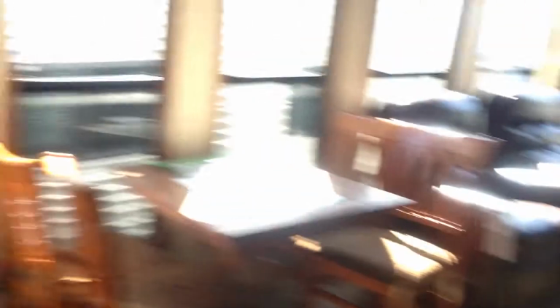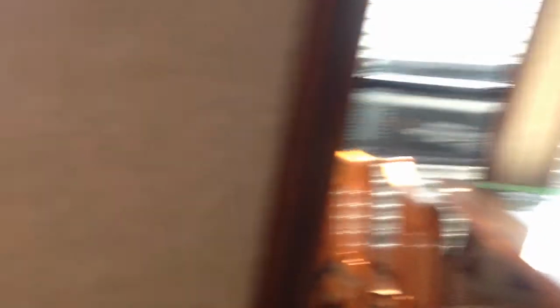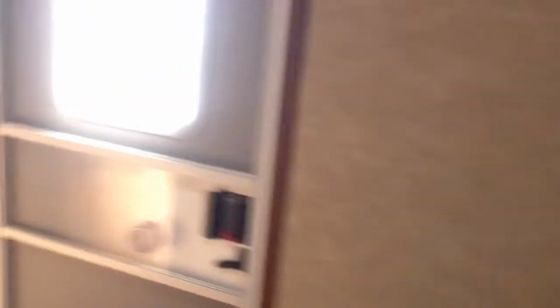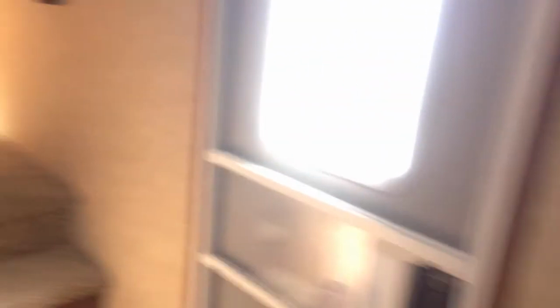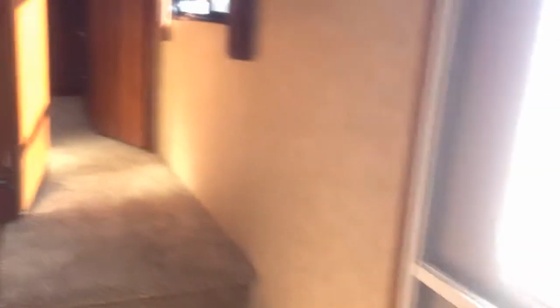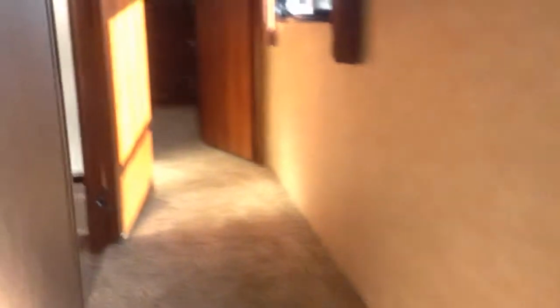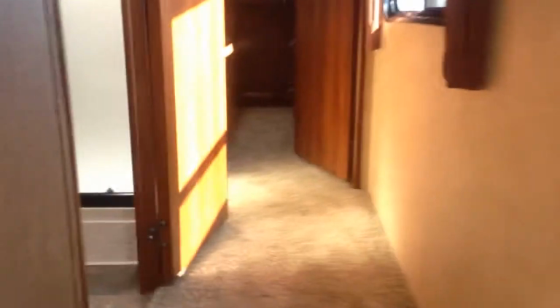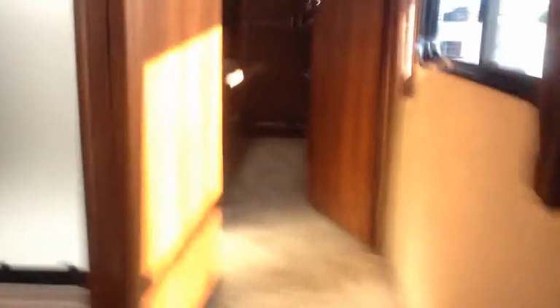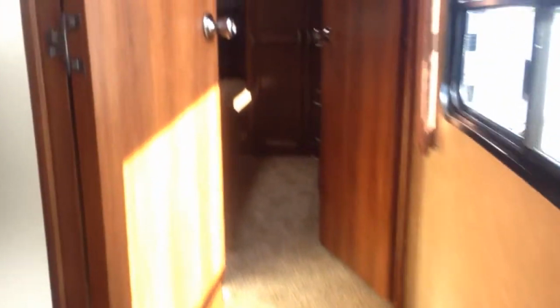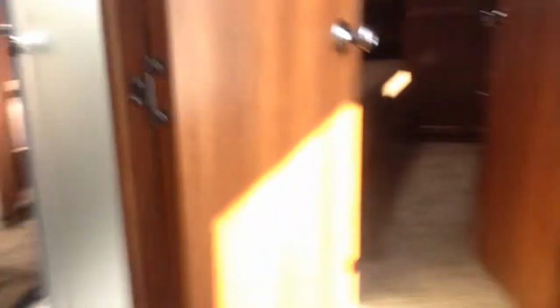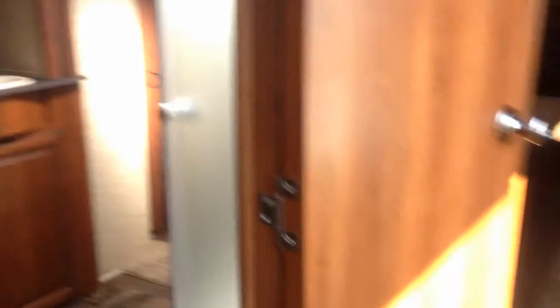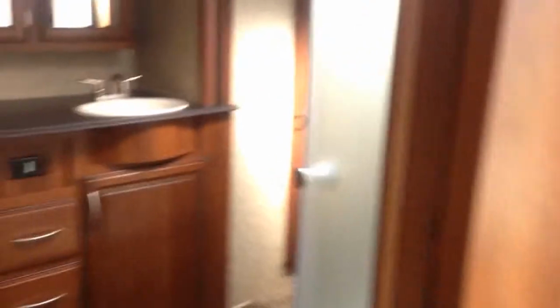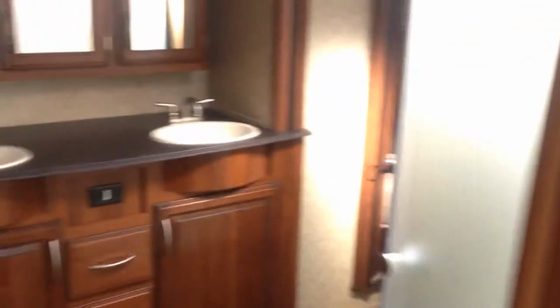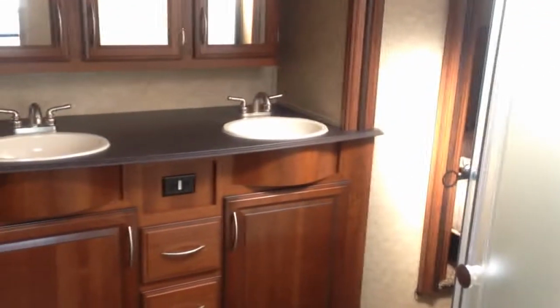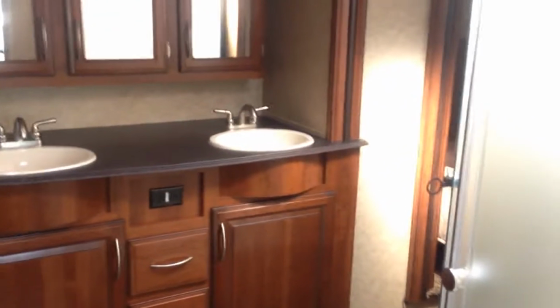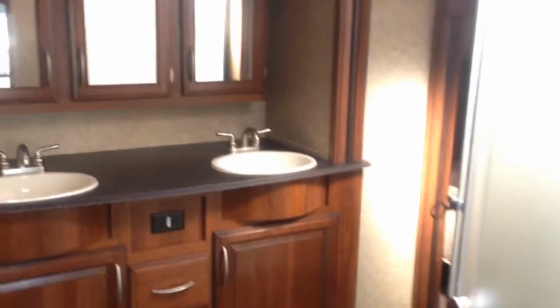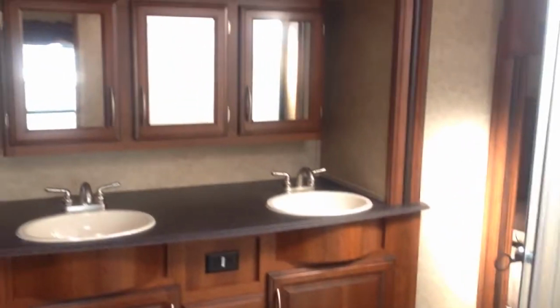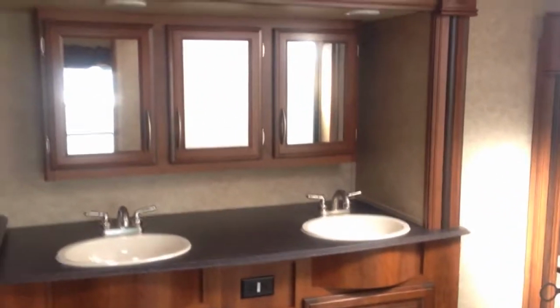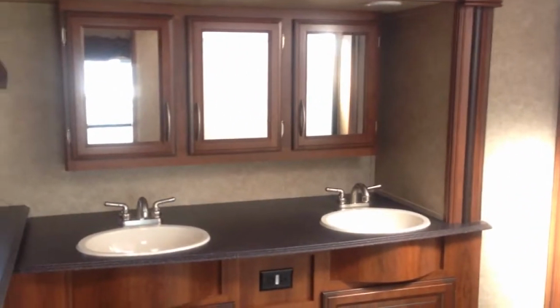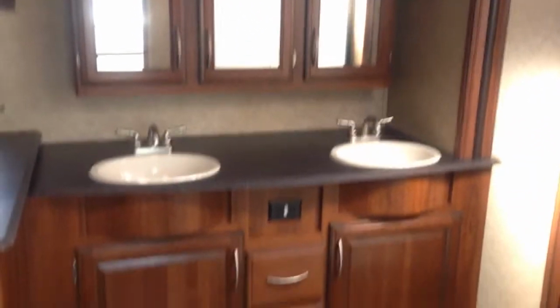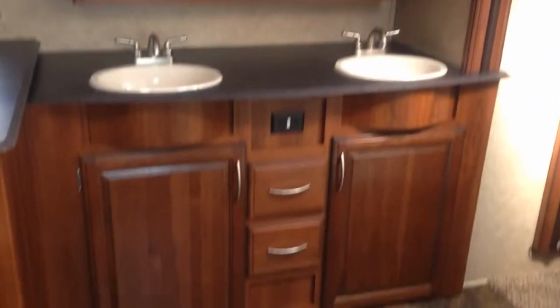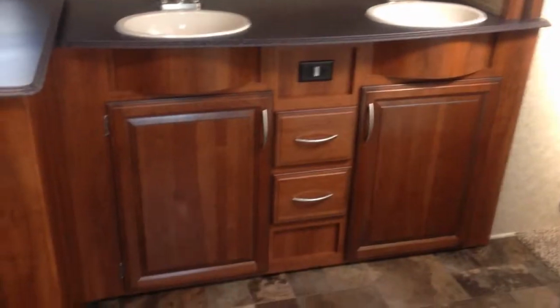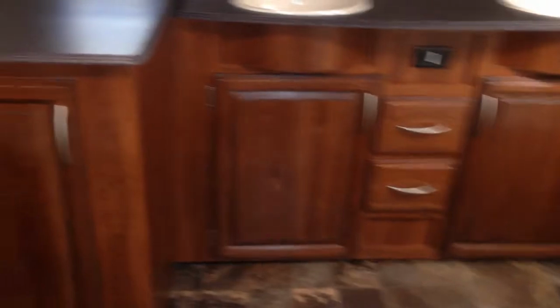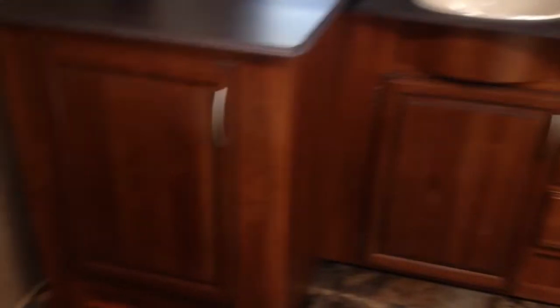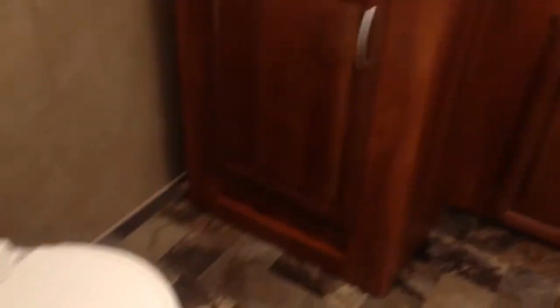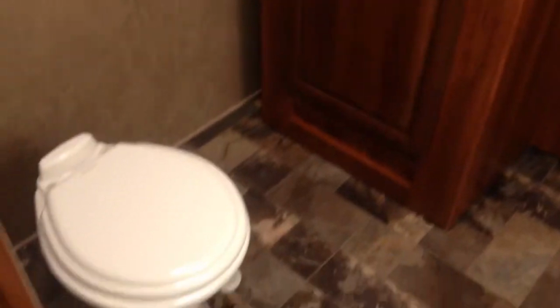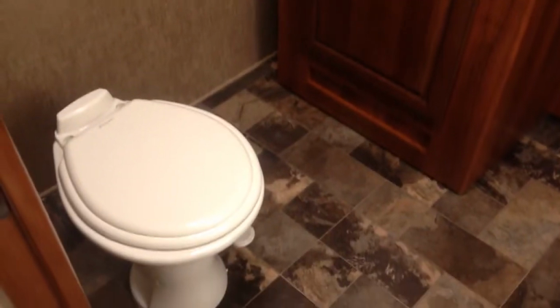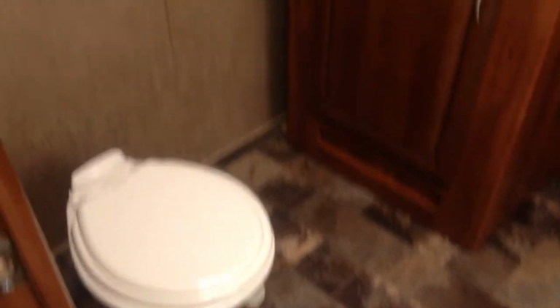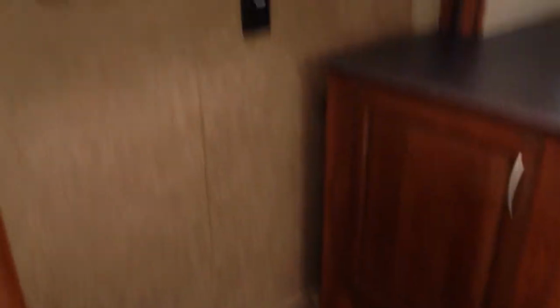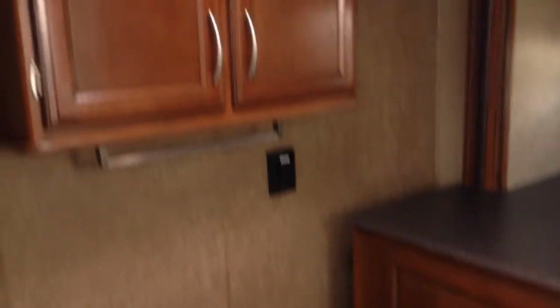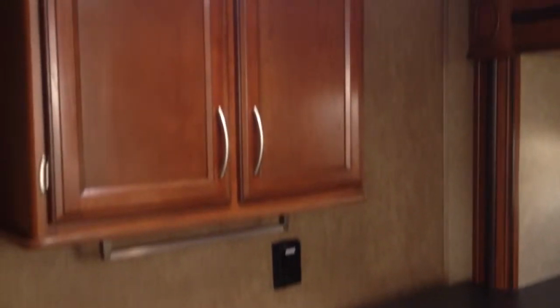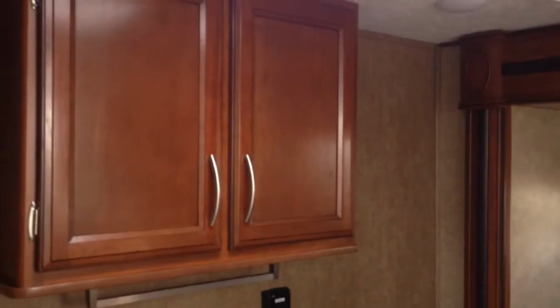One of the really cool features is the bathroom in this RV — extra, extra big. Two sinks, tons of storage, and just the whole feel of it is big.